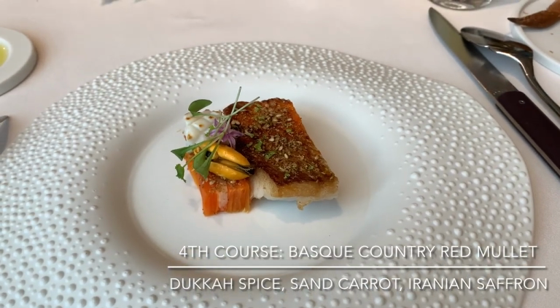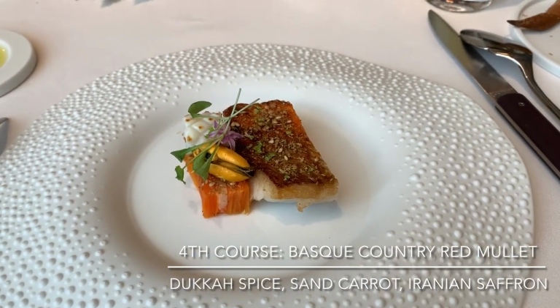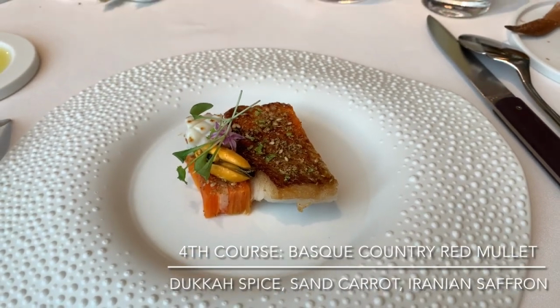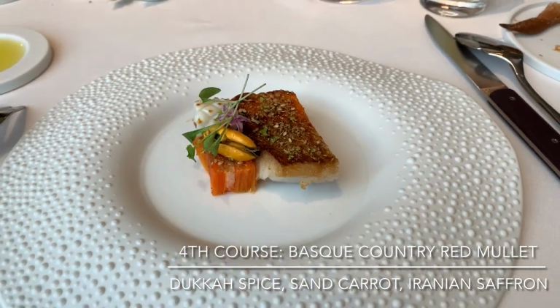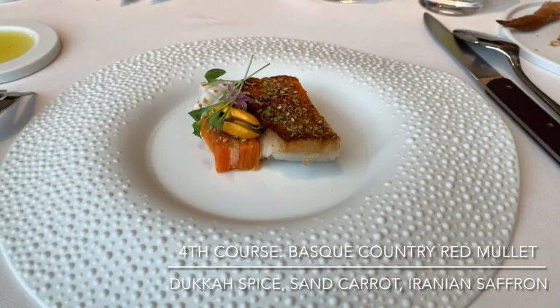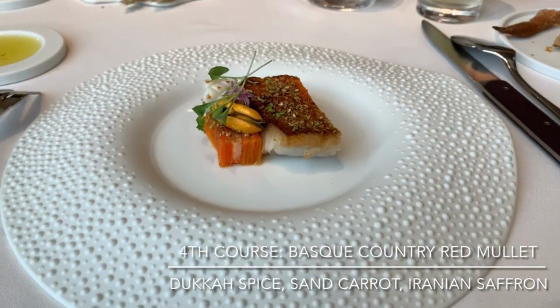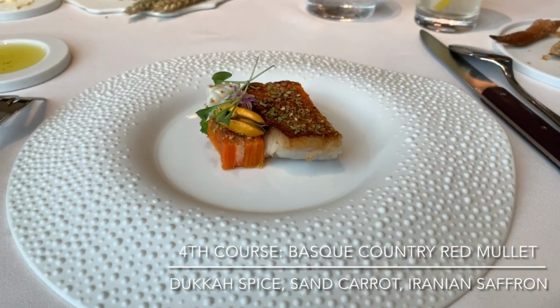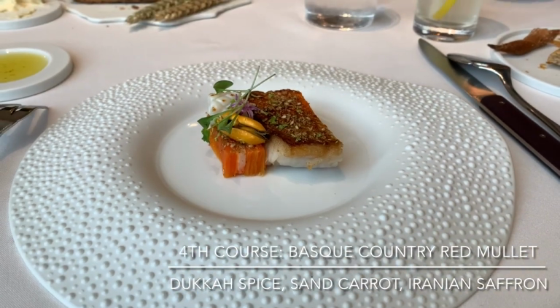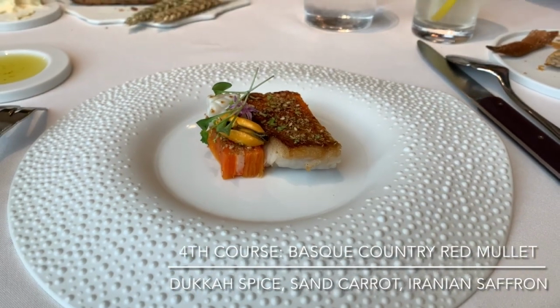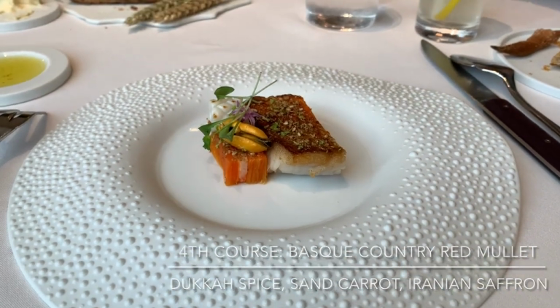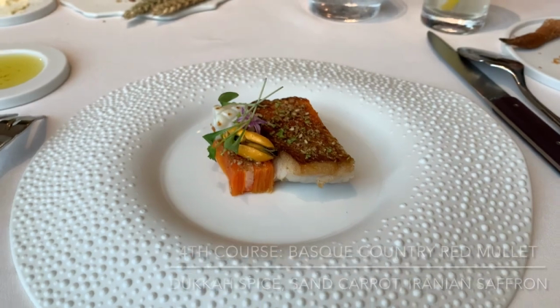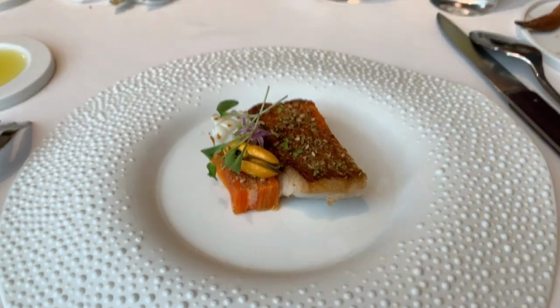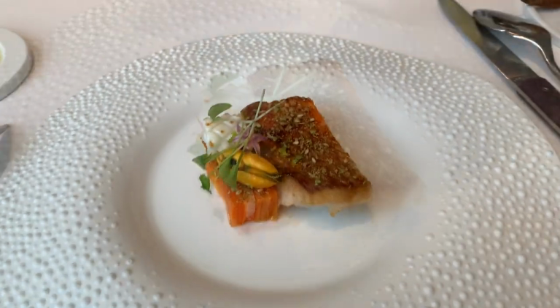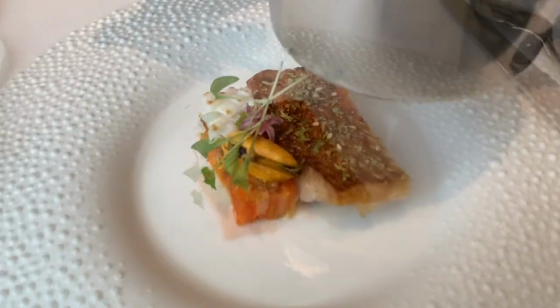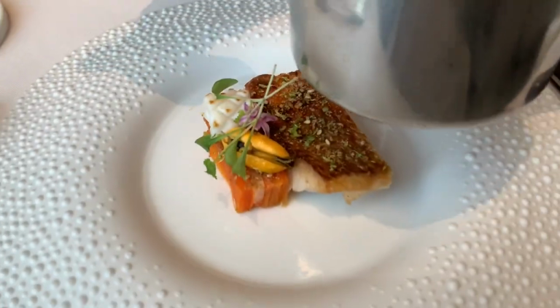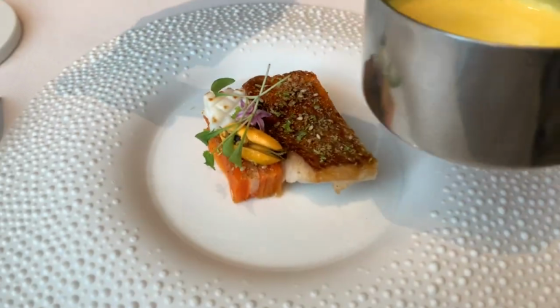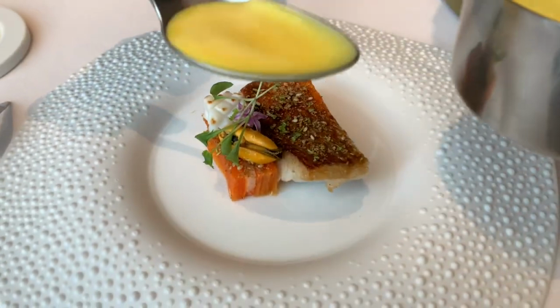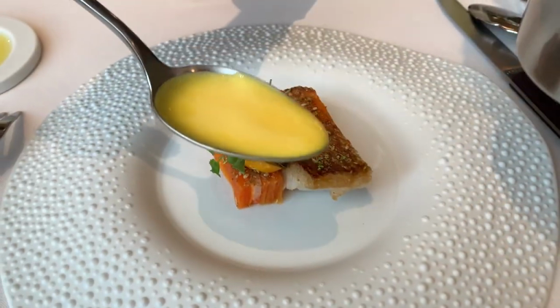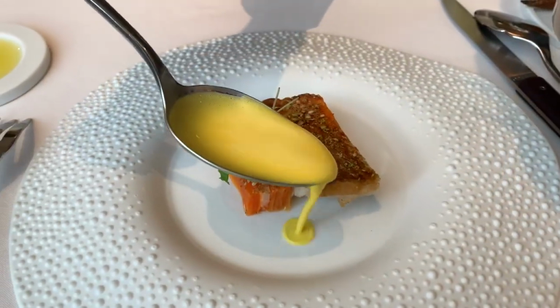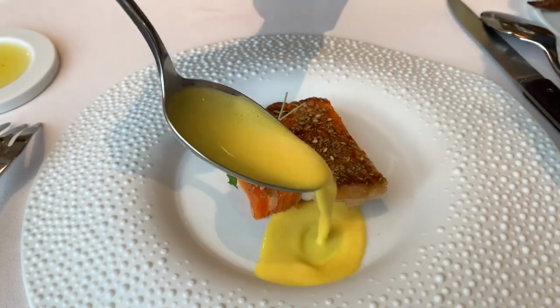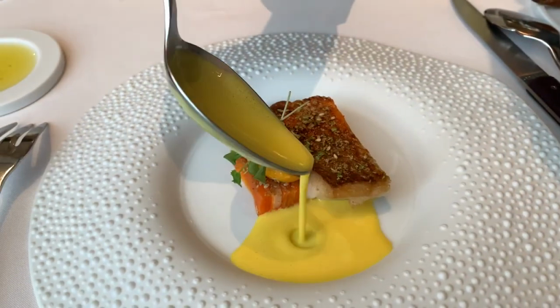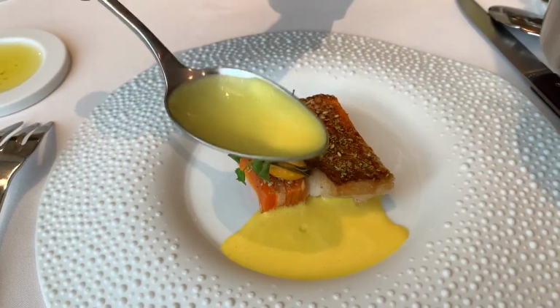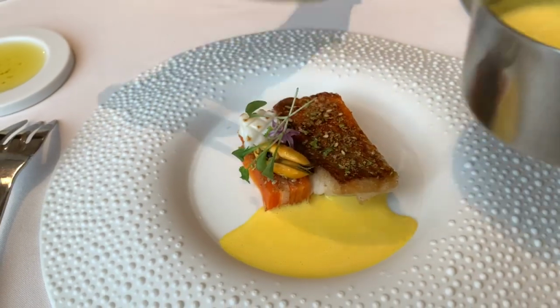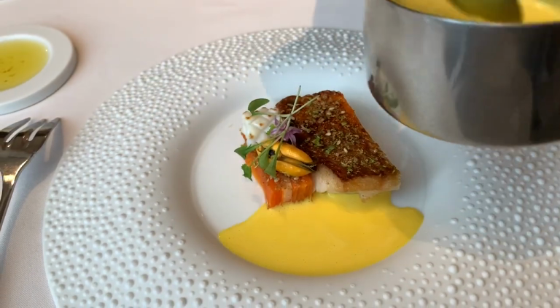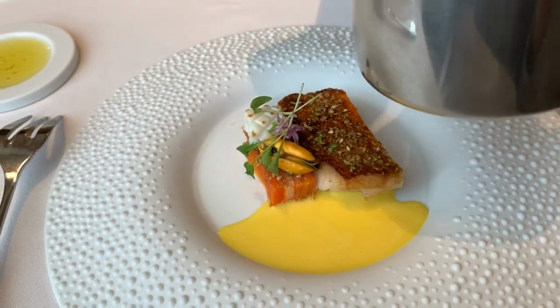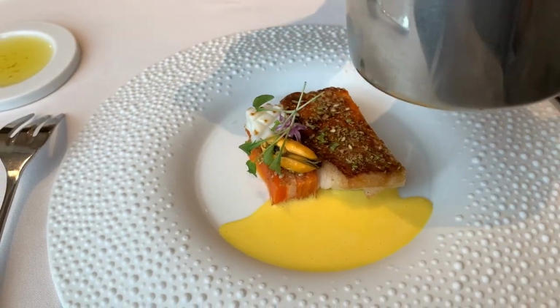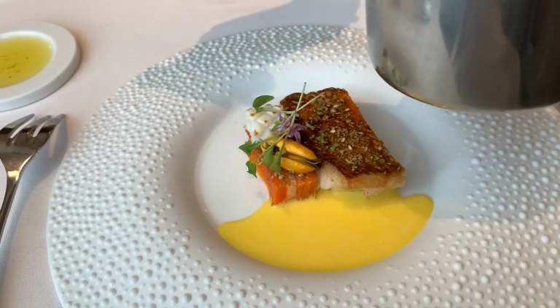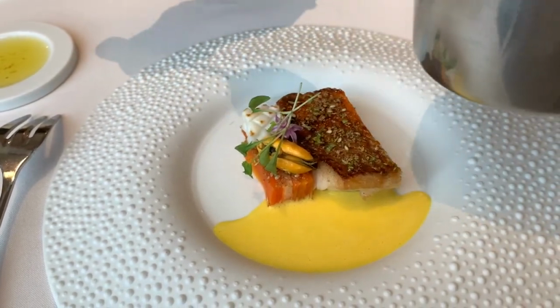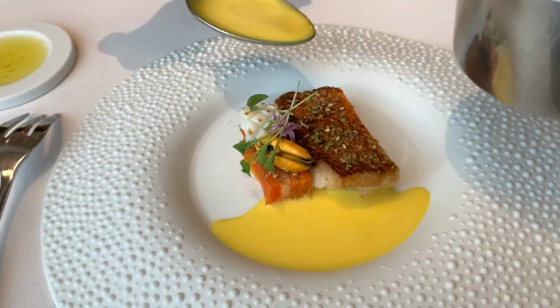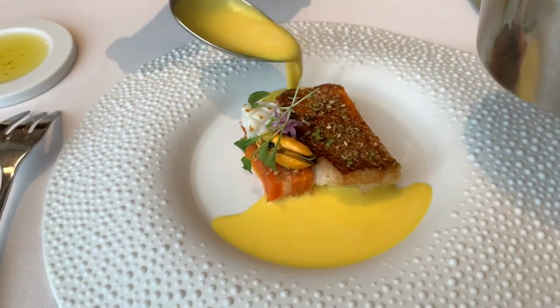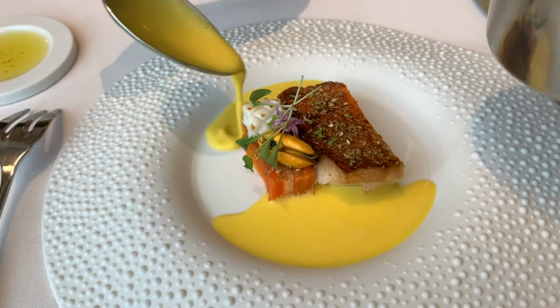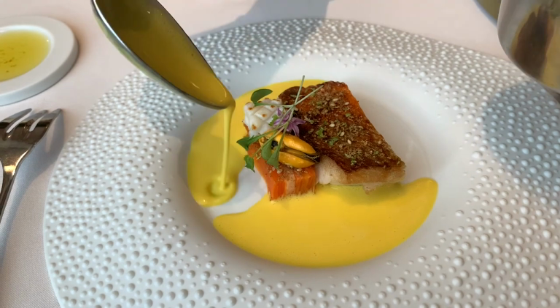We have the red mullet with dukkah spice on top, and the sauce is based on a mussel stock with saffron and oranges.